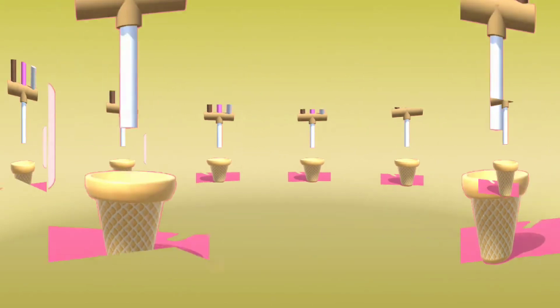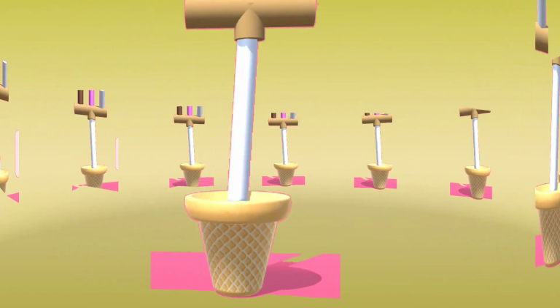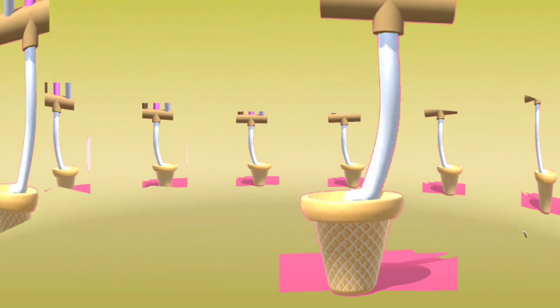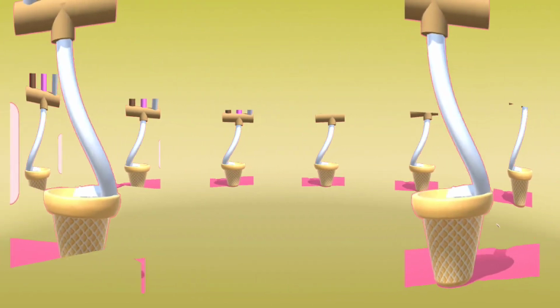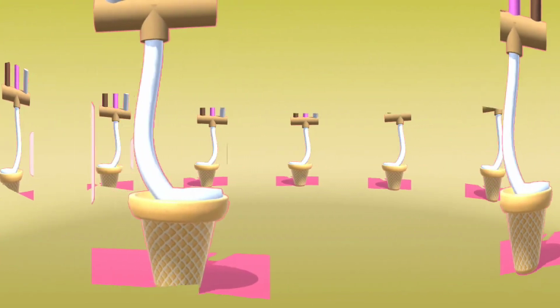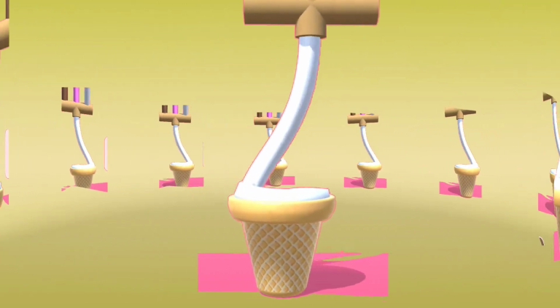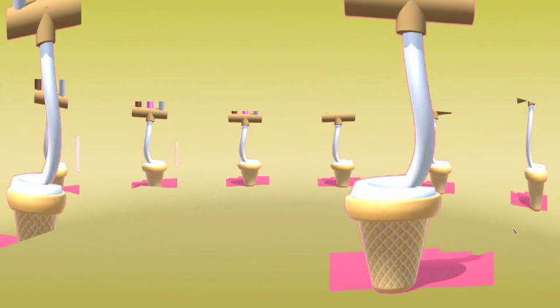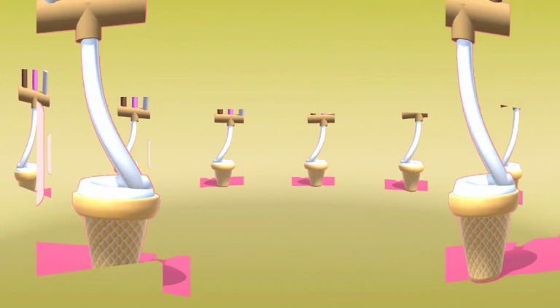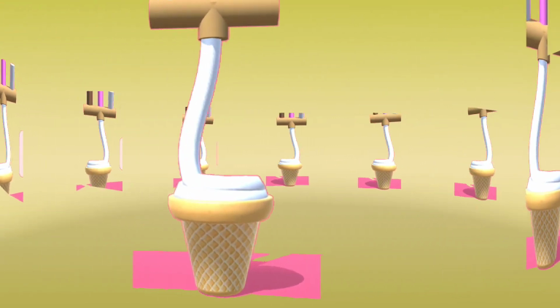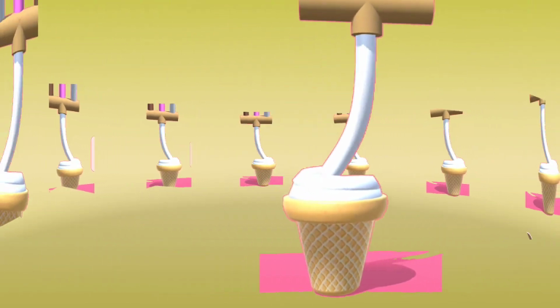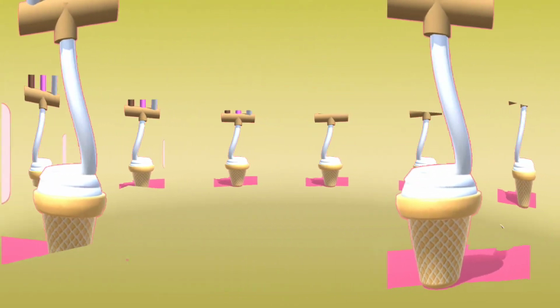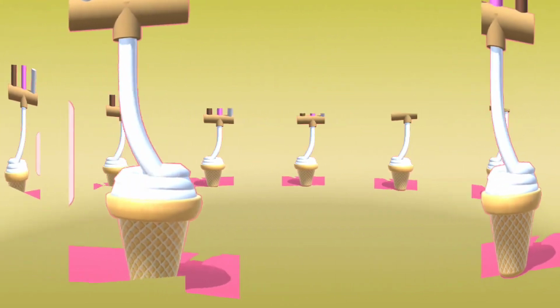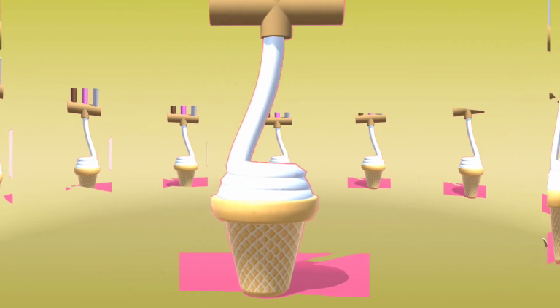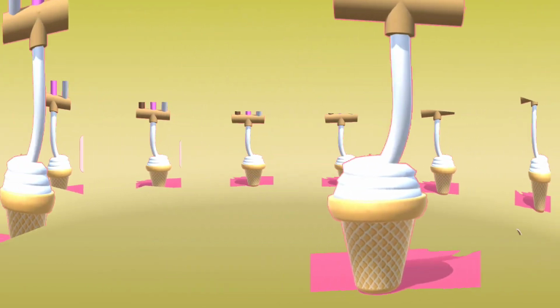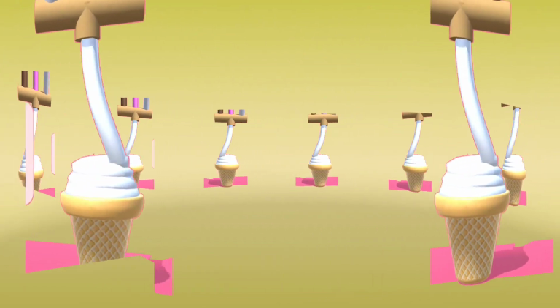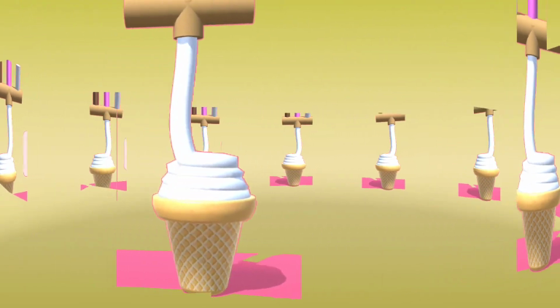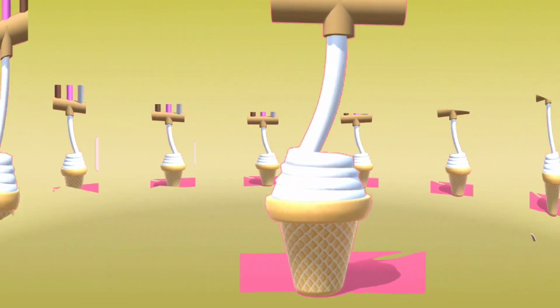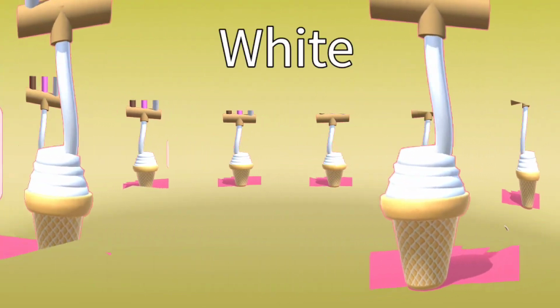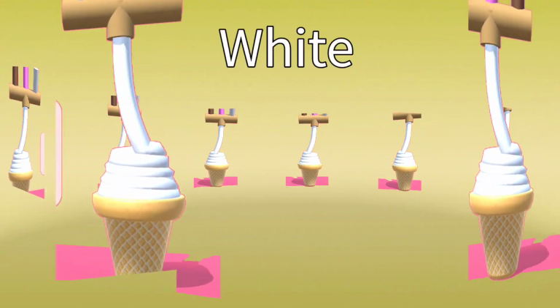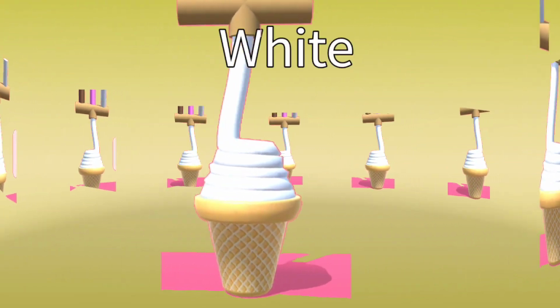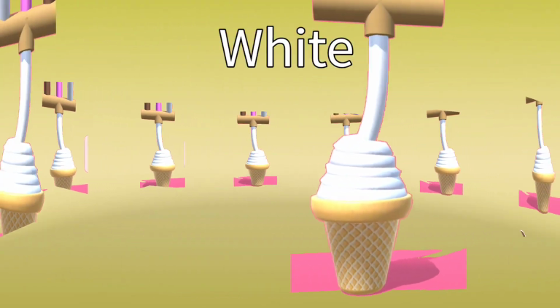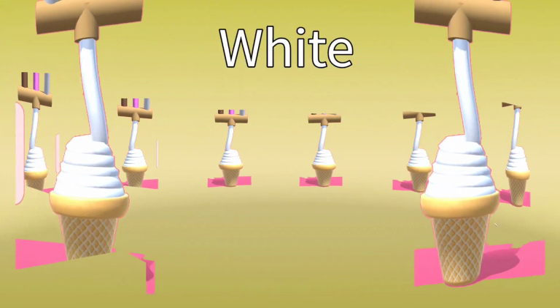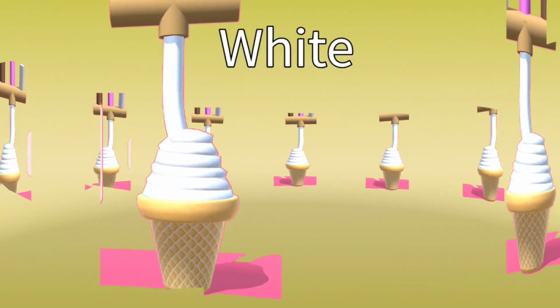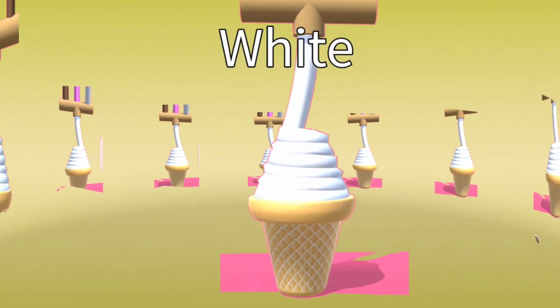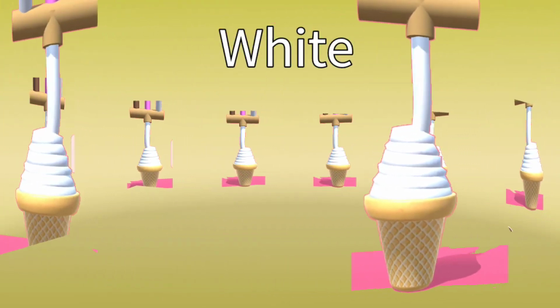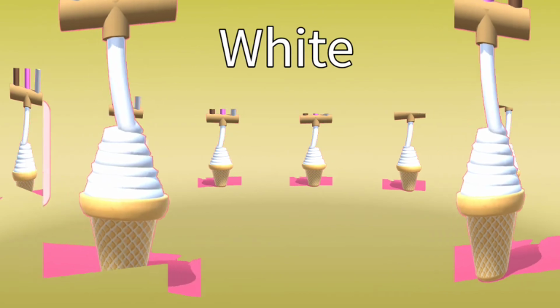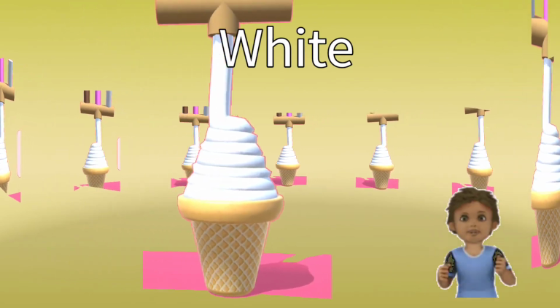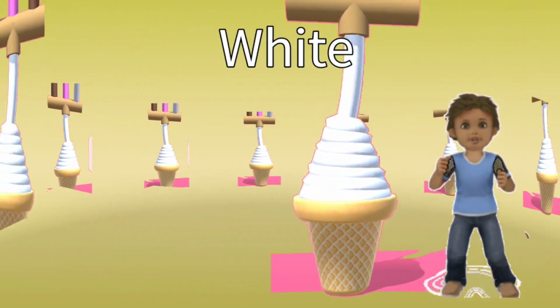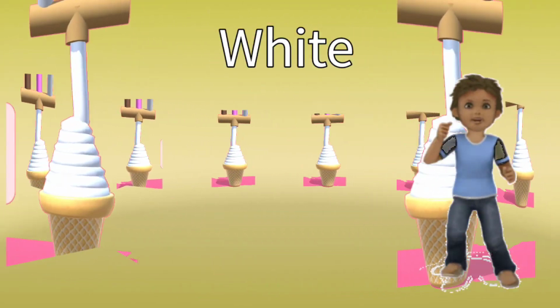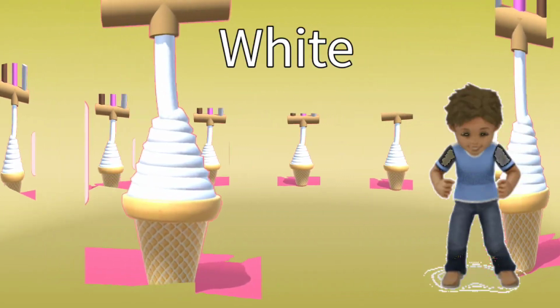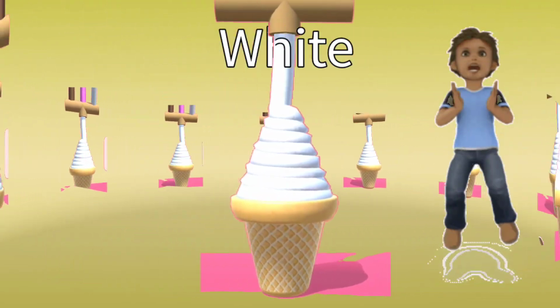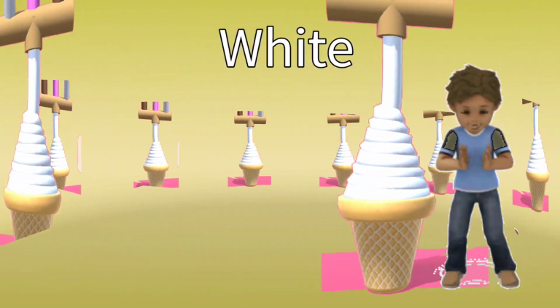What color is this ice cream? White color. Wow! Excellent!